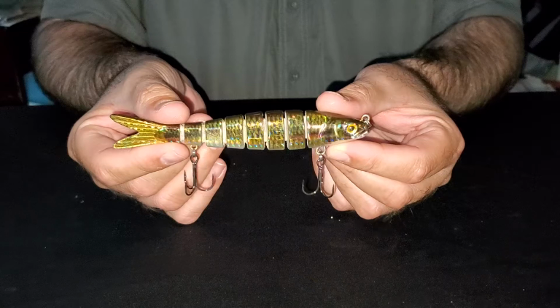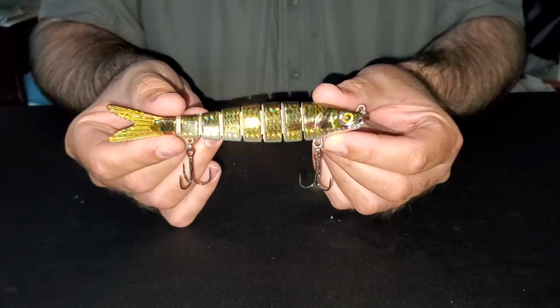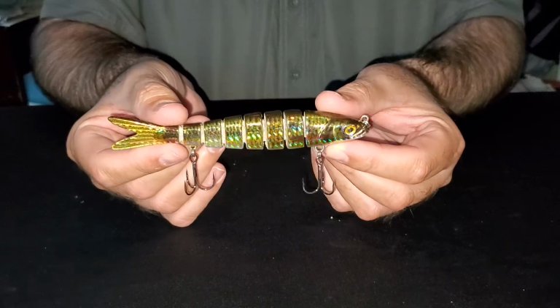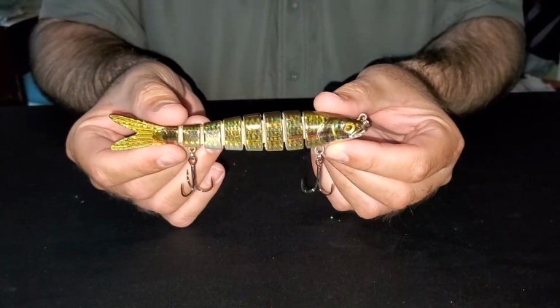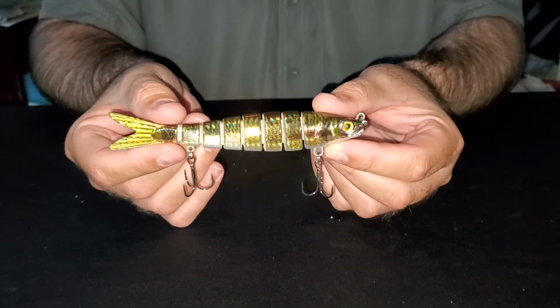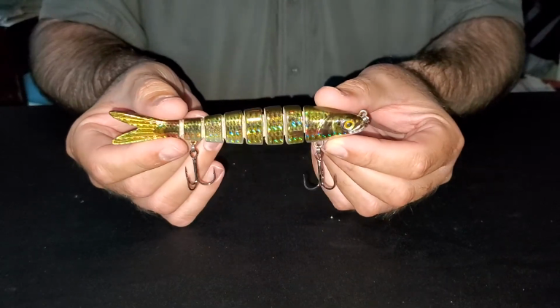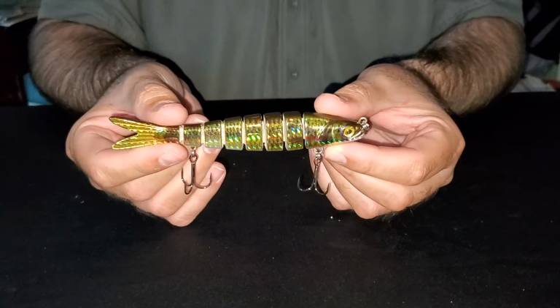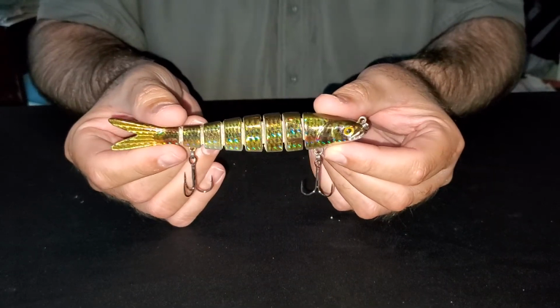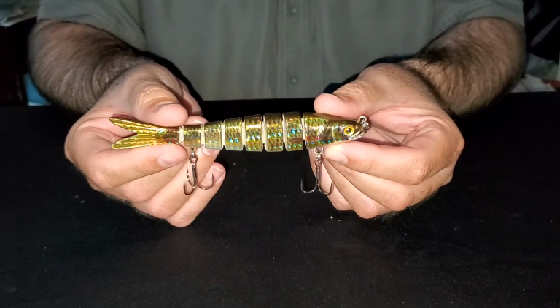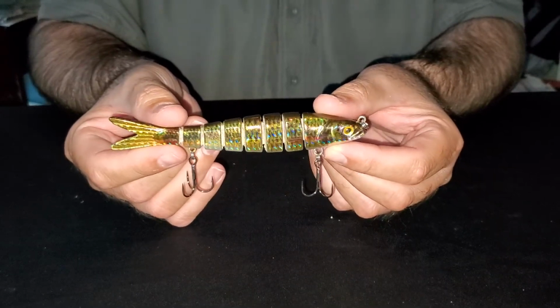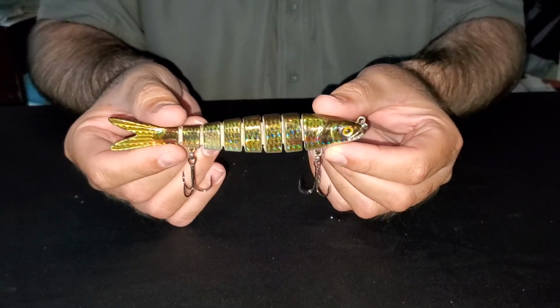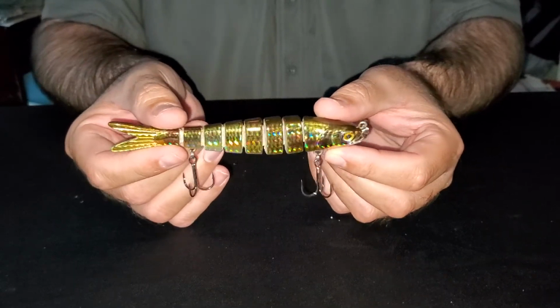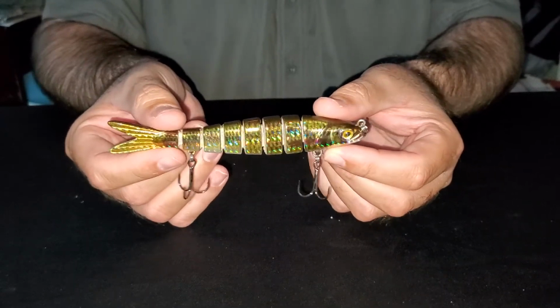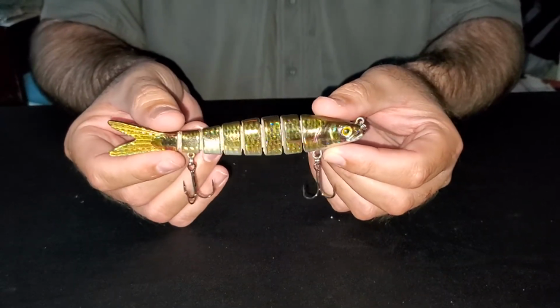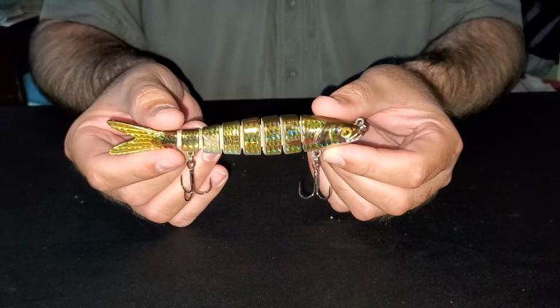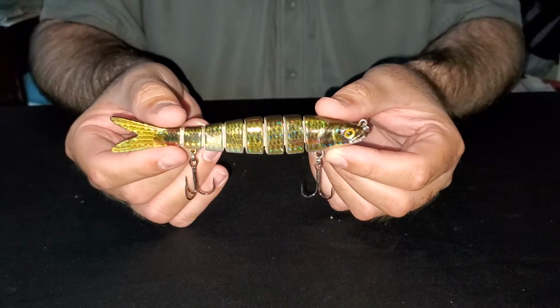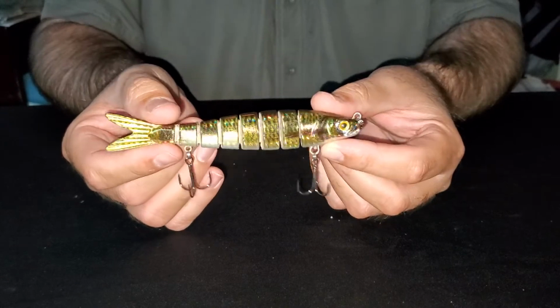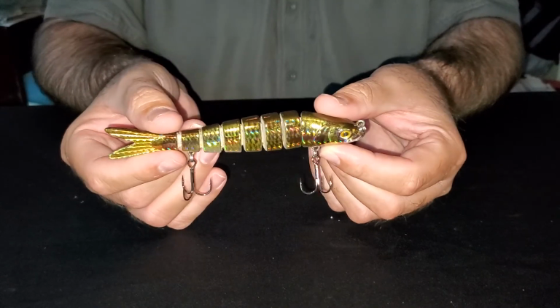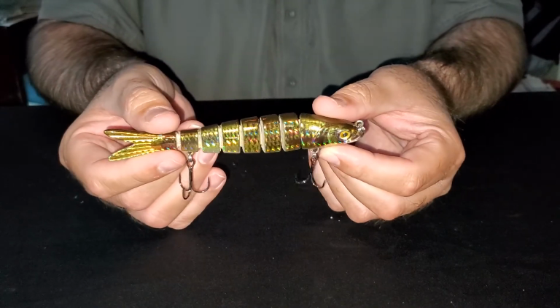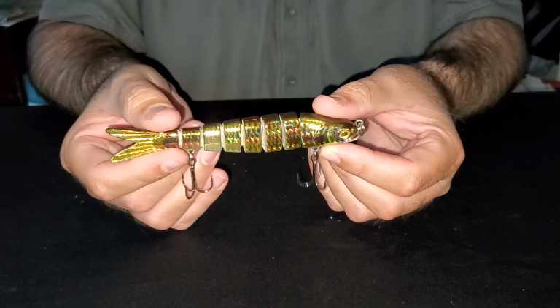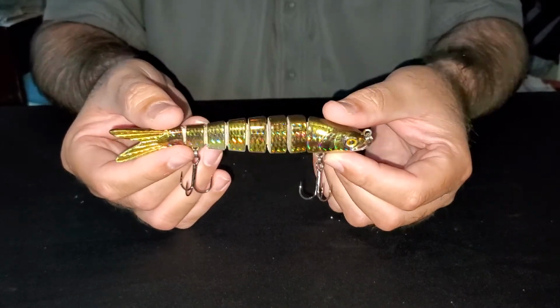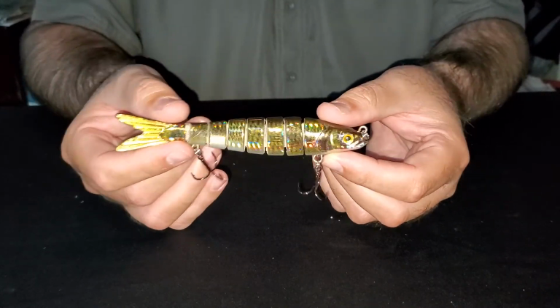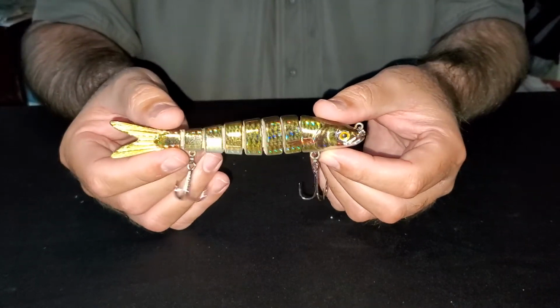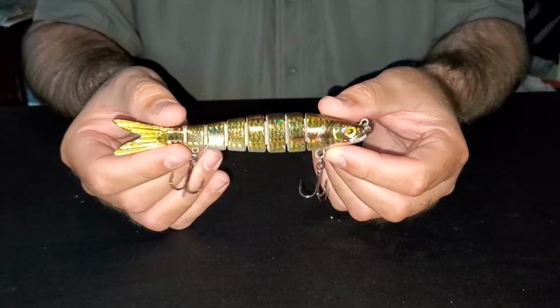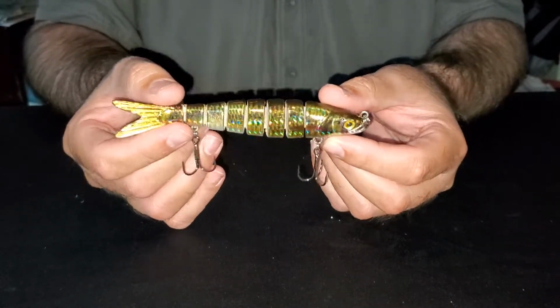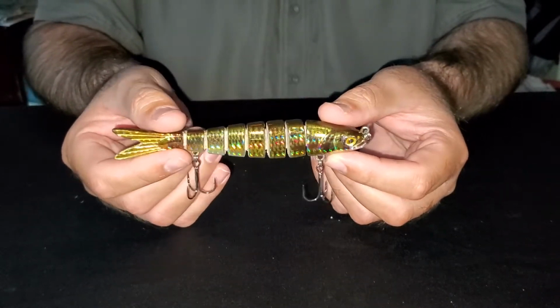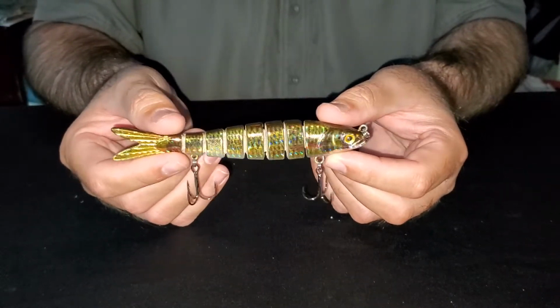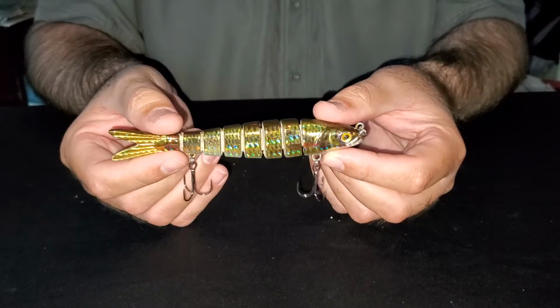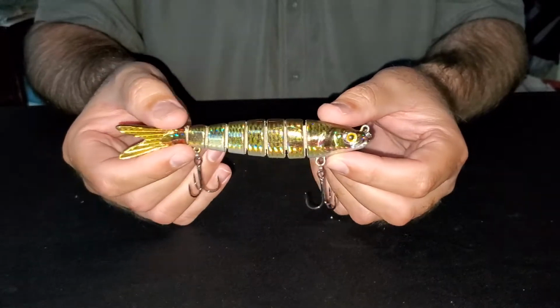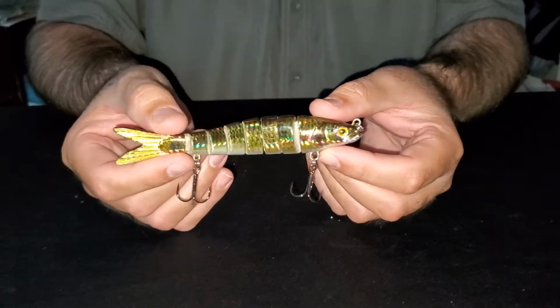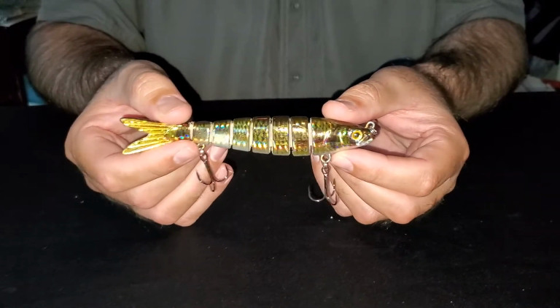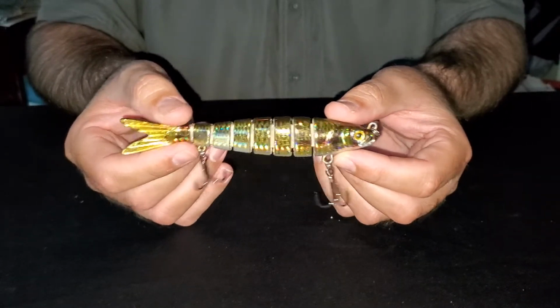This is our five and a half inch motion minnow in the golden shiner baitfish pattern. It's ideal for freshwater bass fishing, and you could also use it for snook and tarpon along the river.